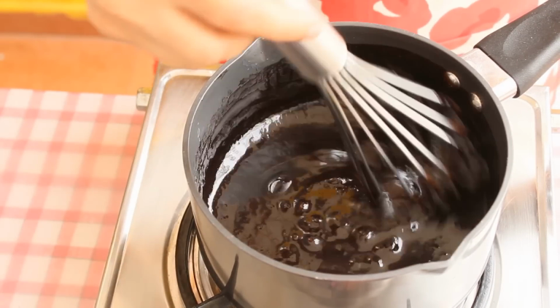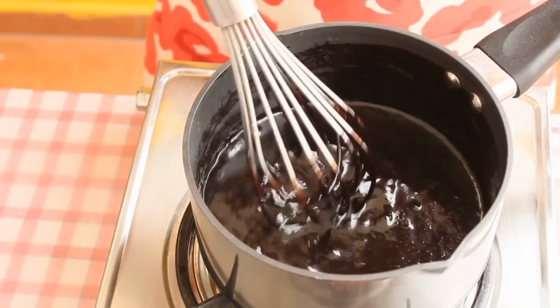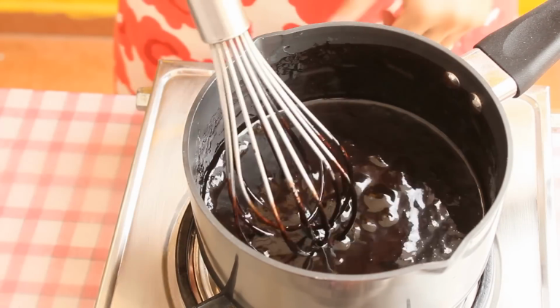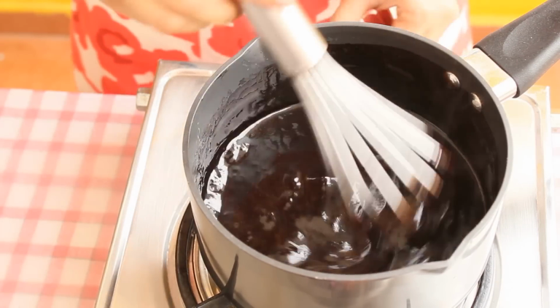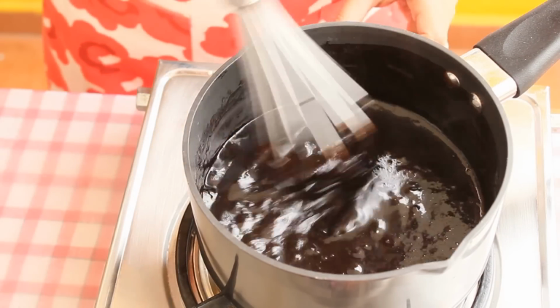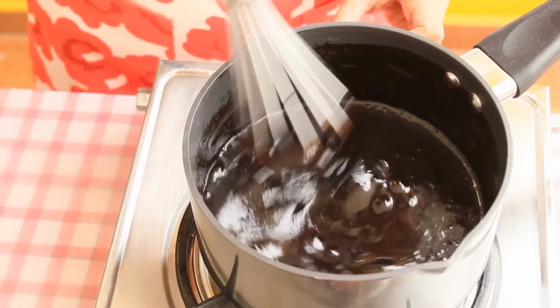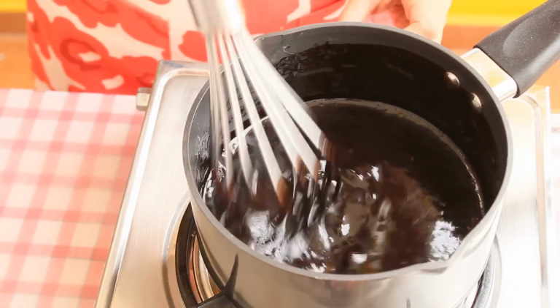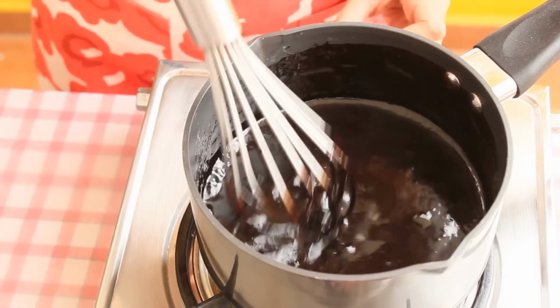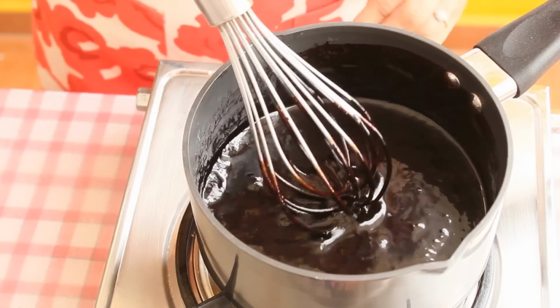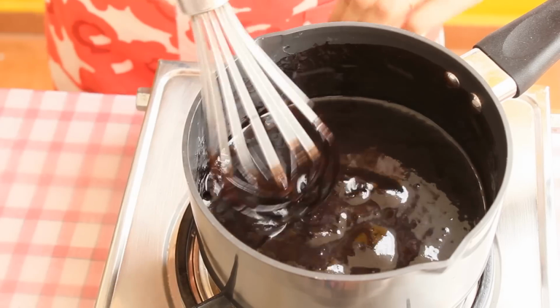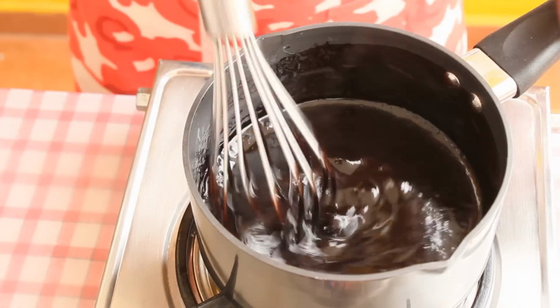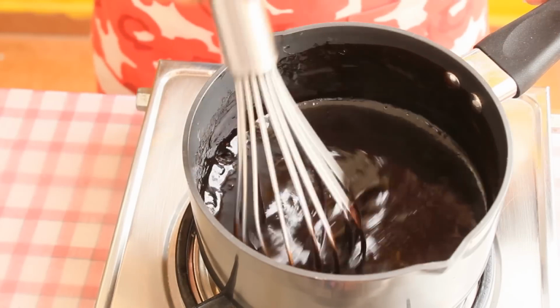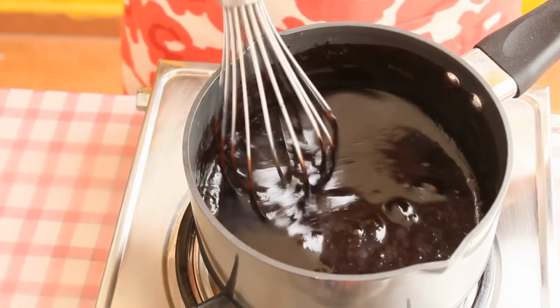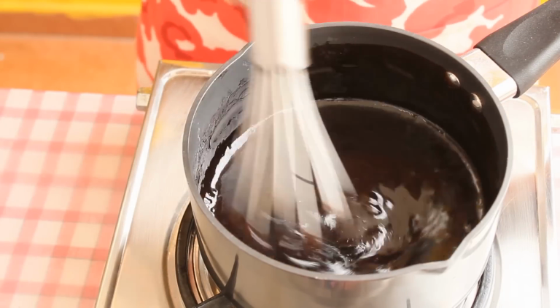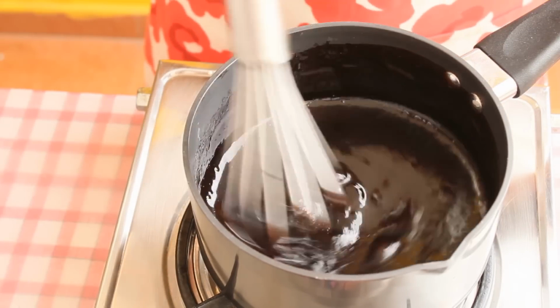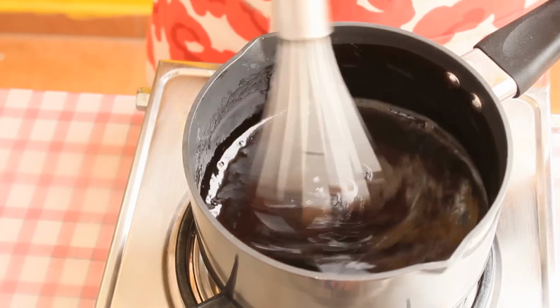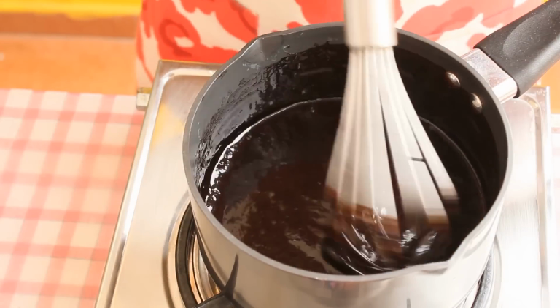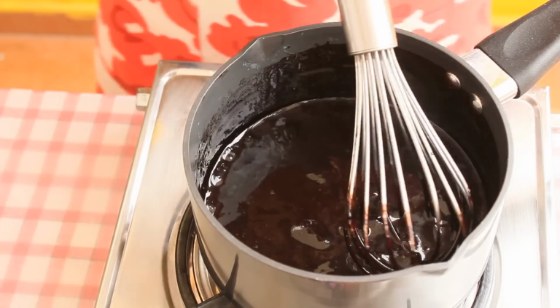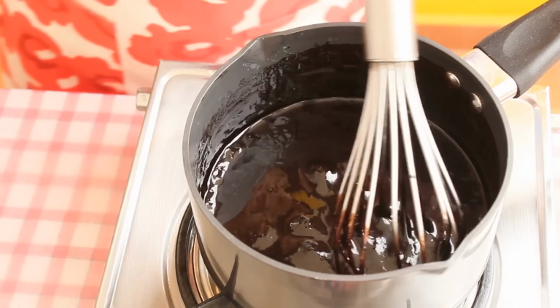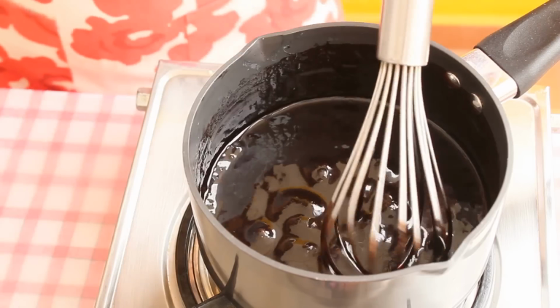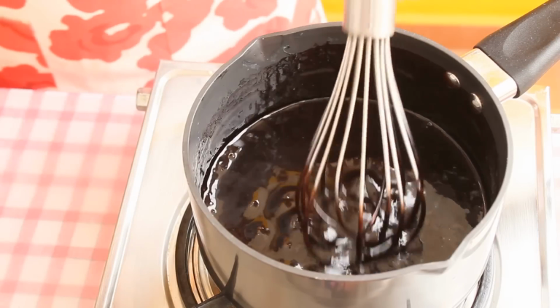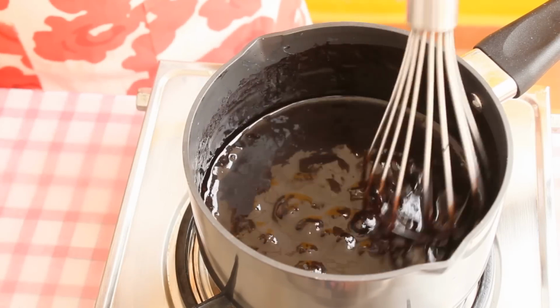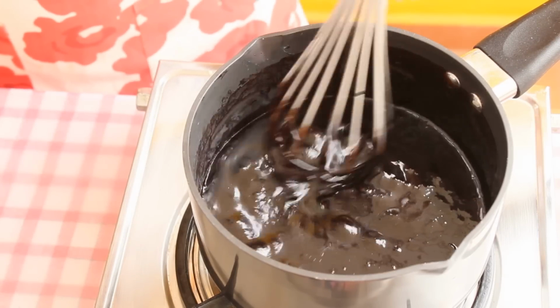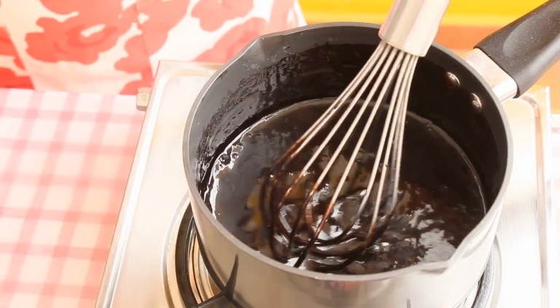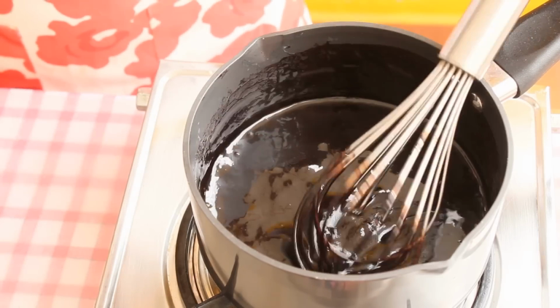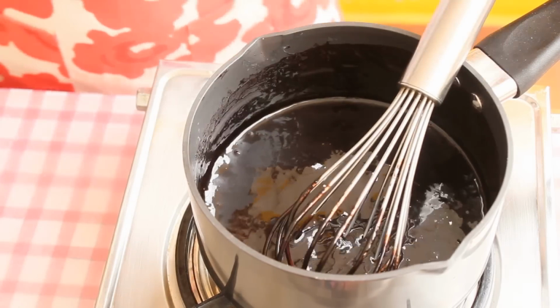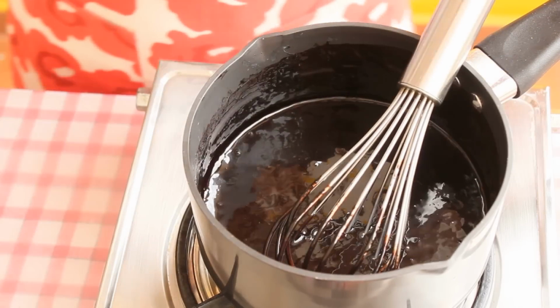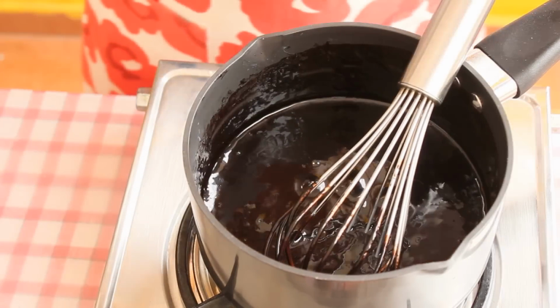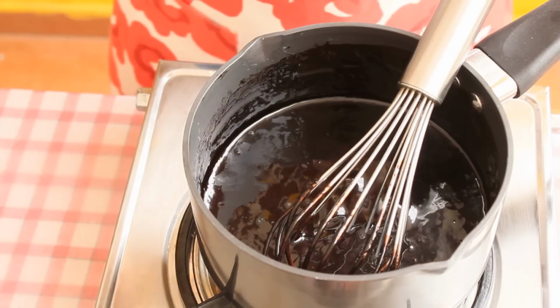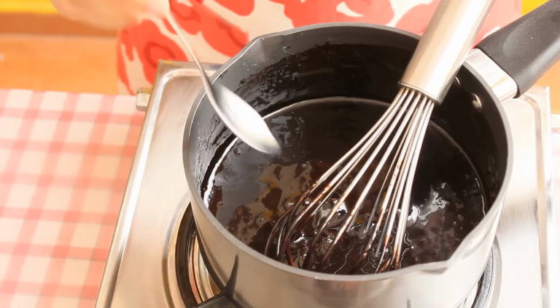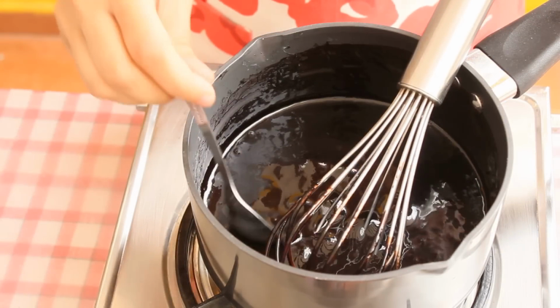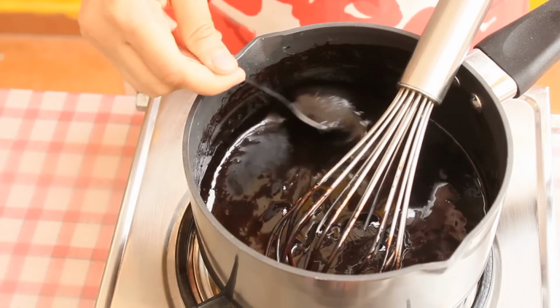It's been 4 minutes and you can see the sauce has thickened. Do not overcook because this sauce will become more thick once it completely cools down. Switch off the flame.